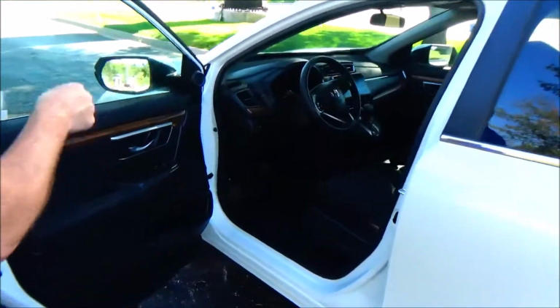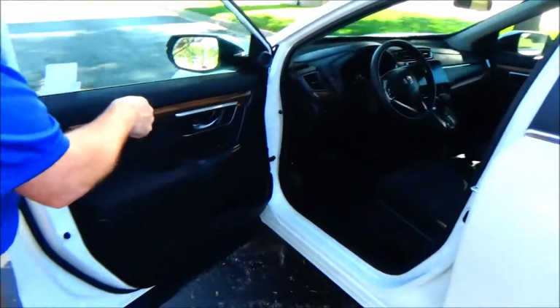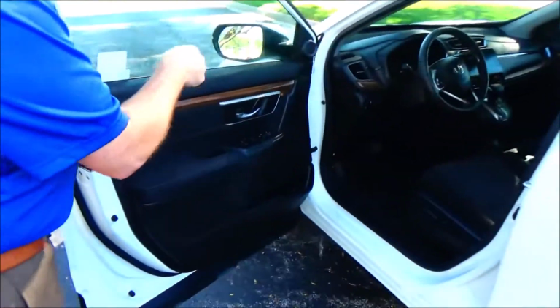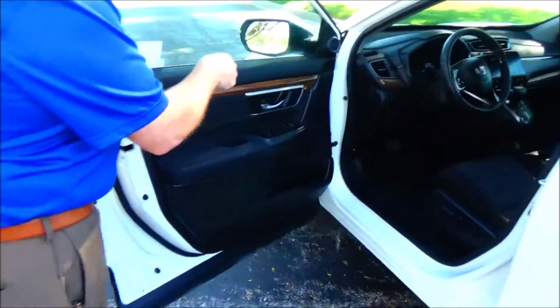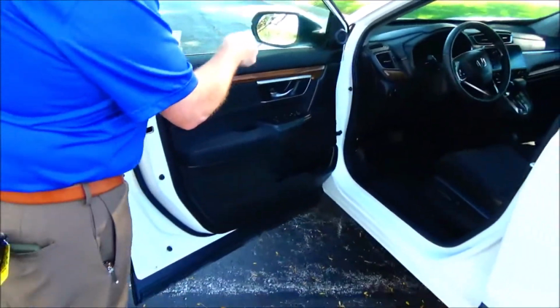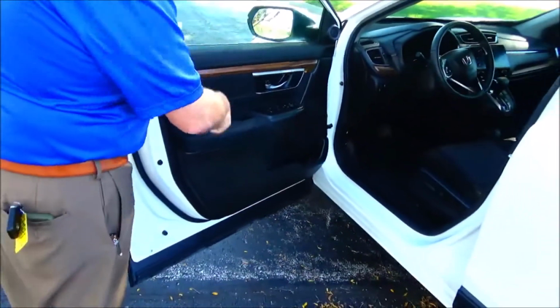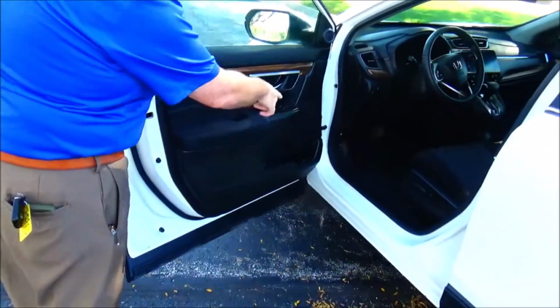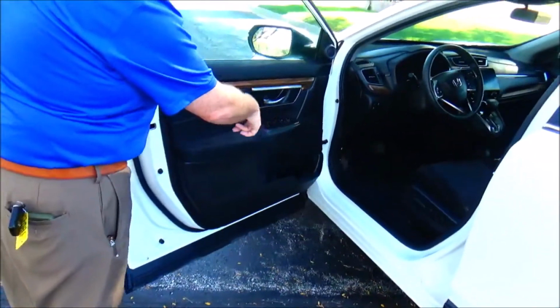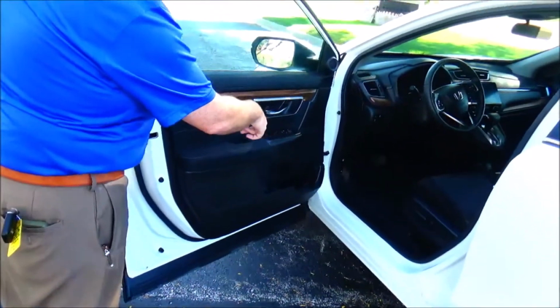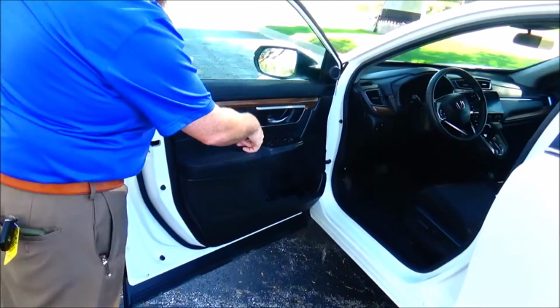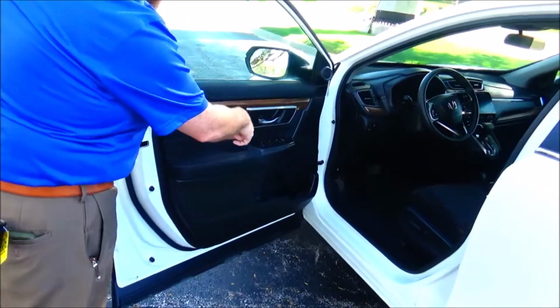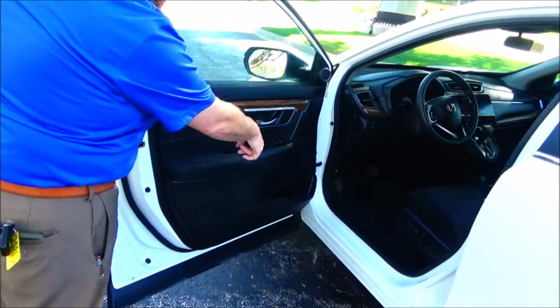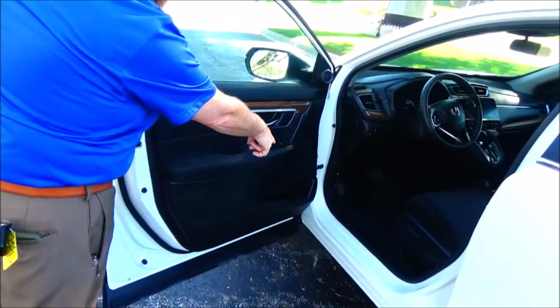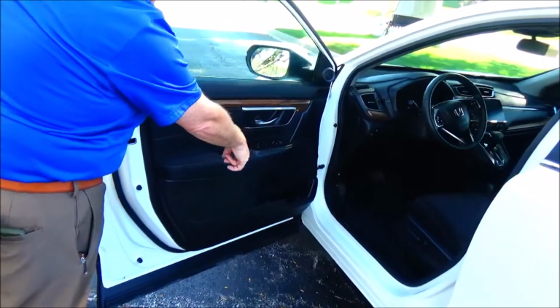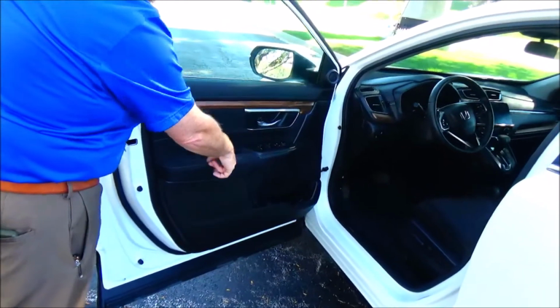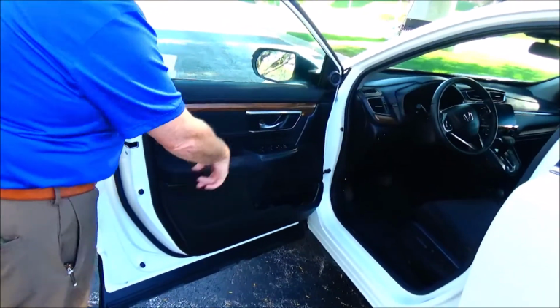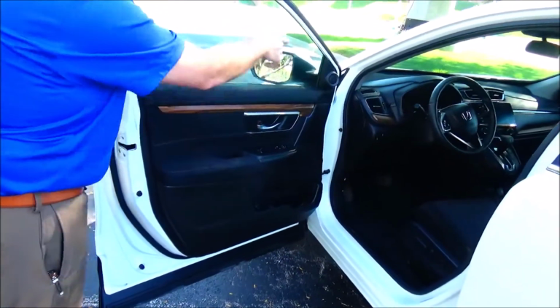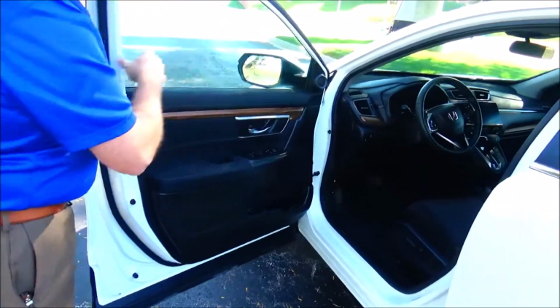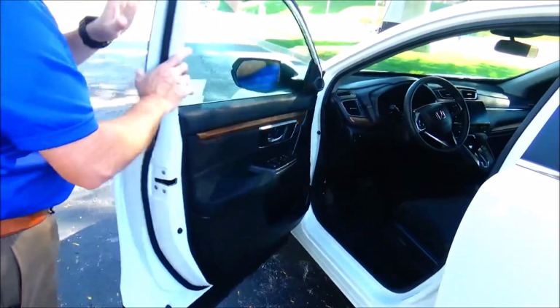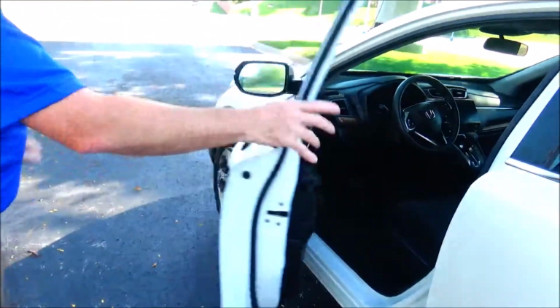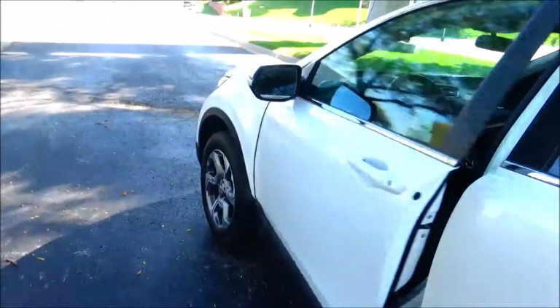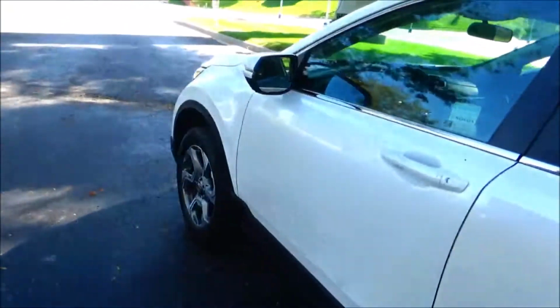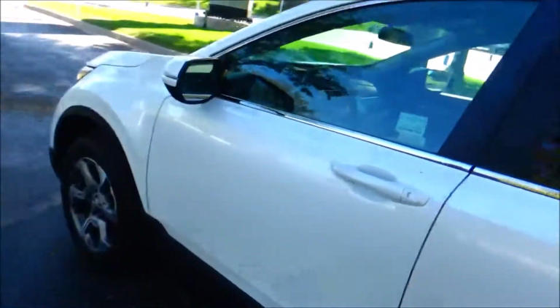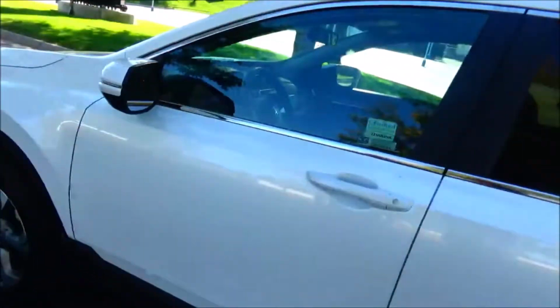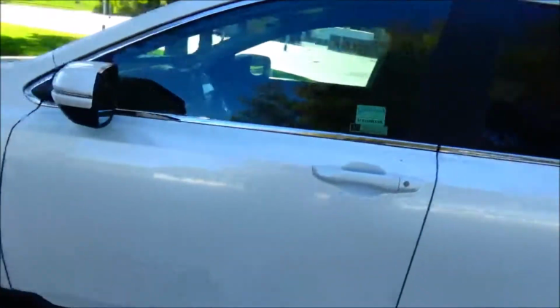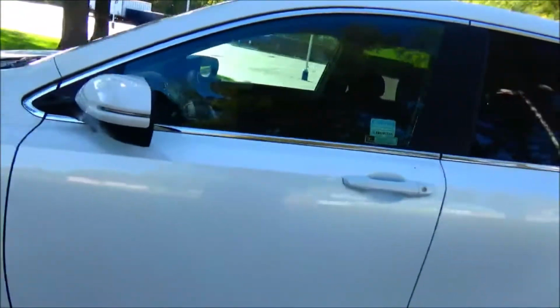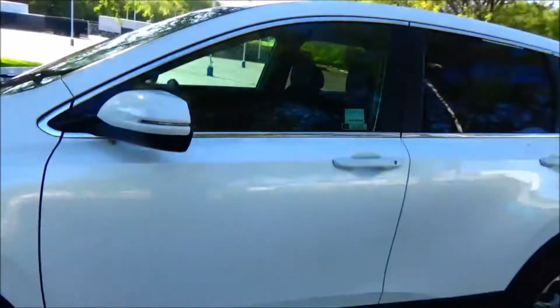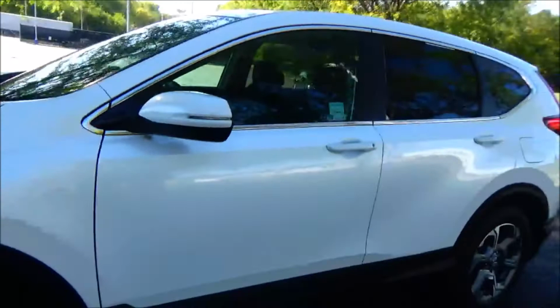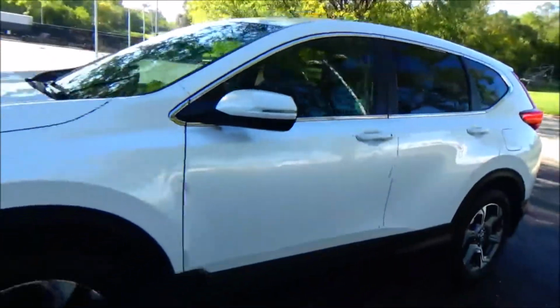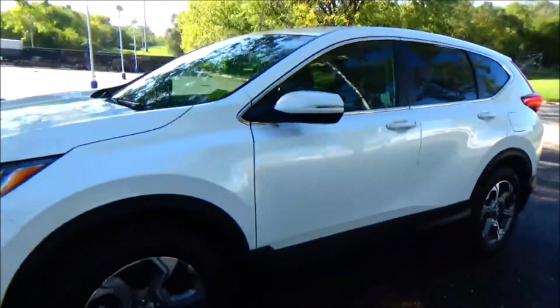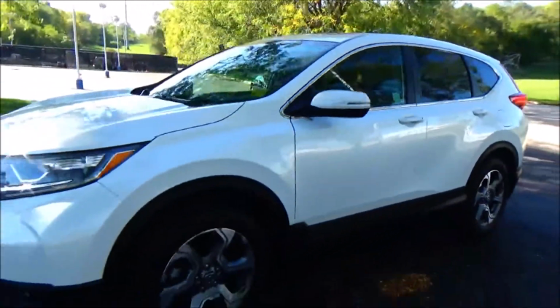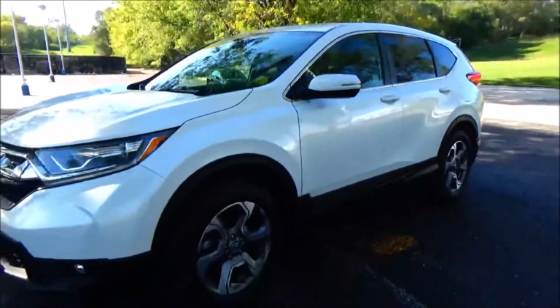8-way power driver seat with 4-way adjustable lumbar, power windows, power locks, power mirrors, no memory, cupholders and storage in the door, tweeters. Ask to see the free Carfax report and mechanical inspection sheet.